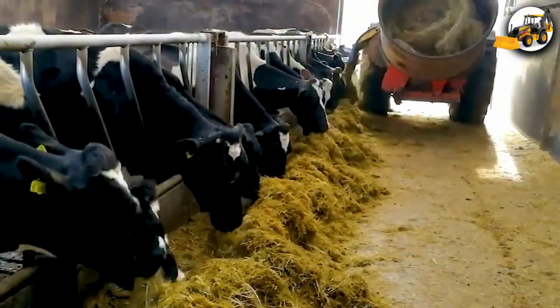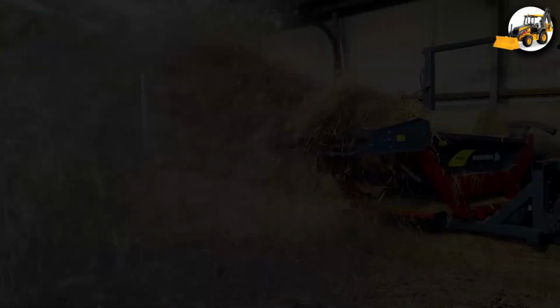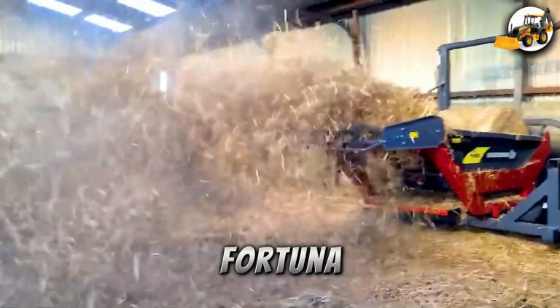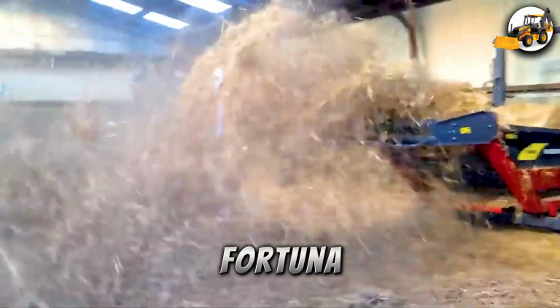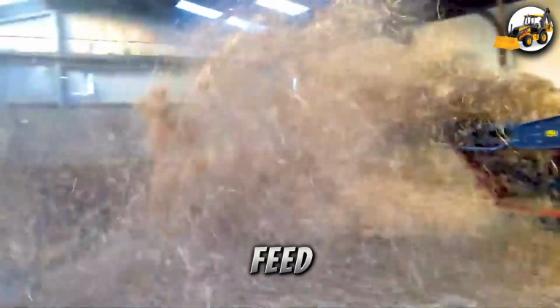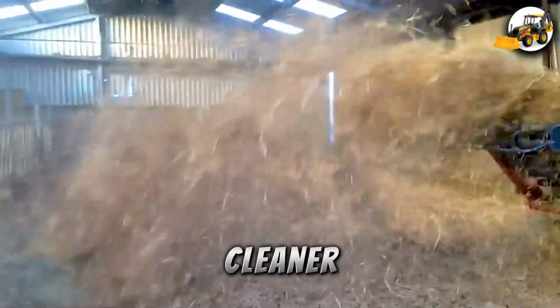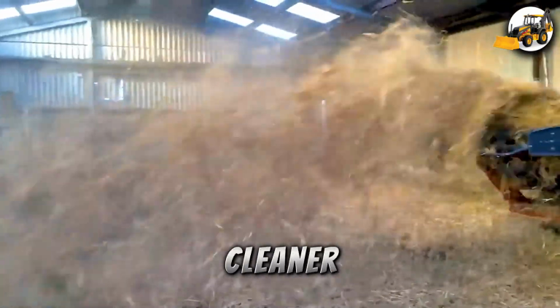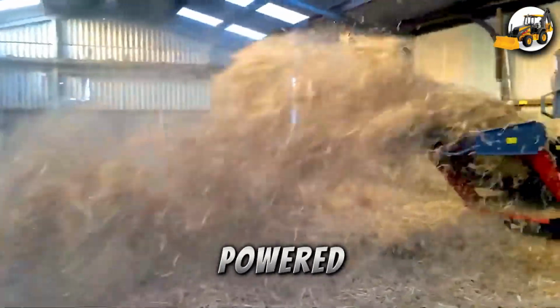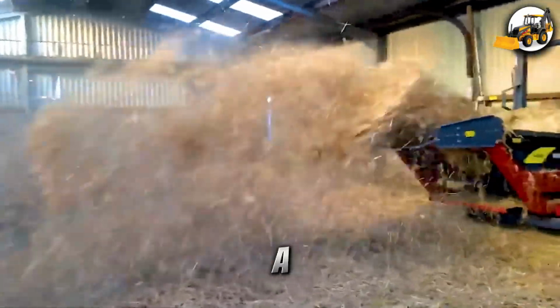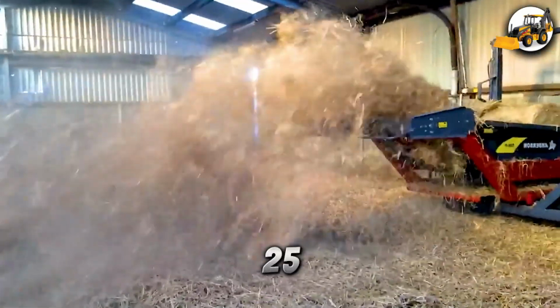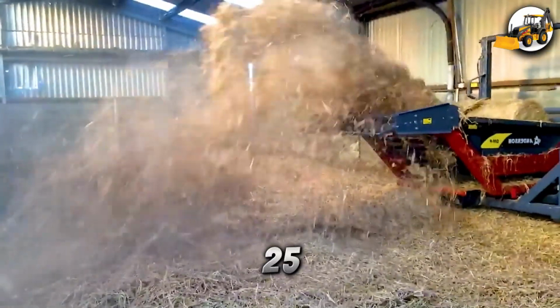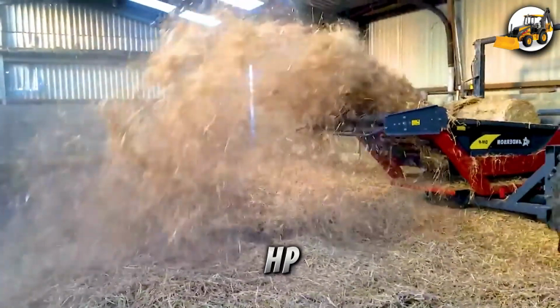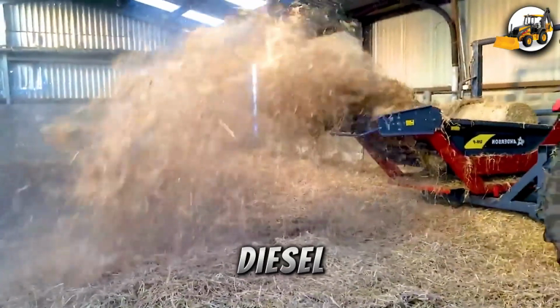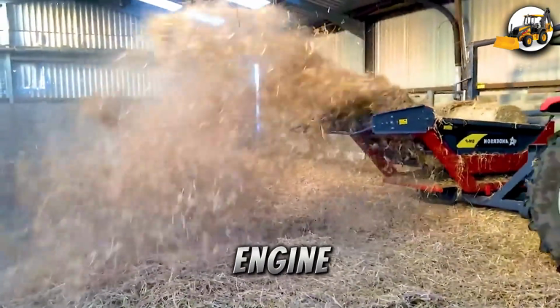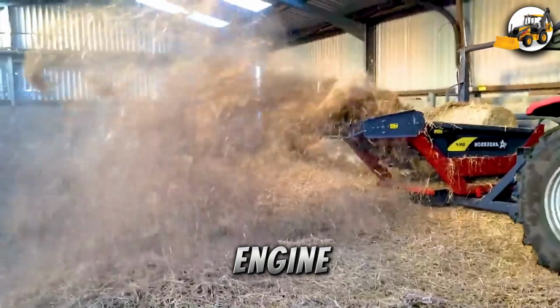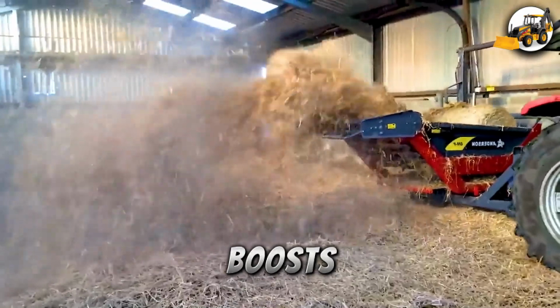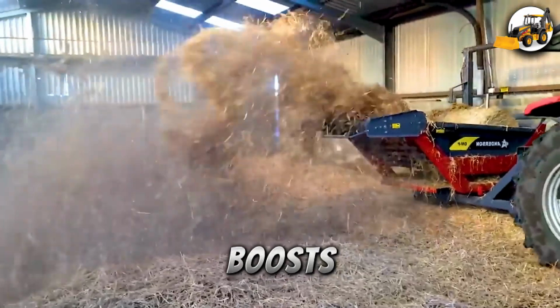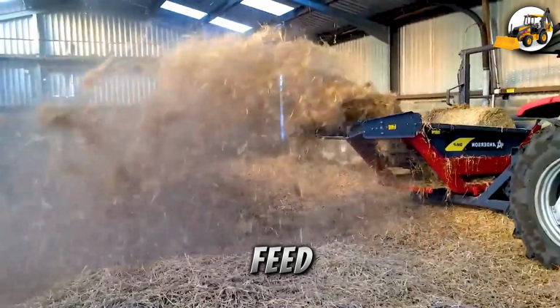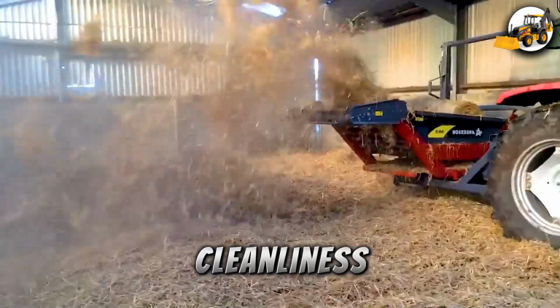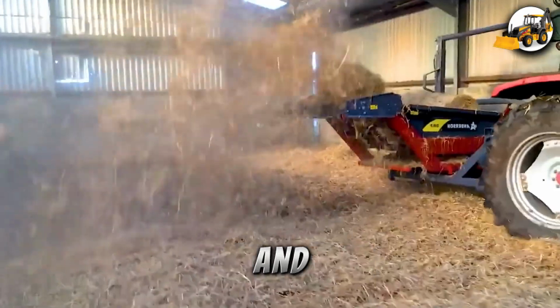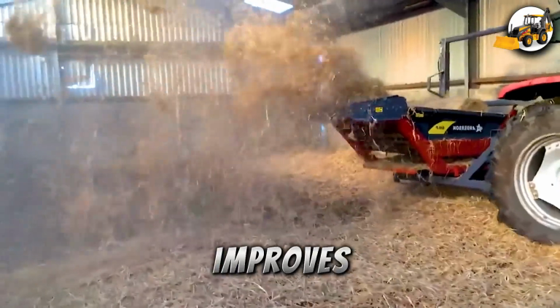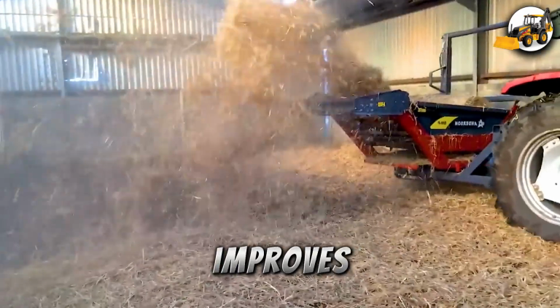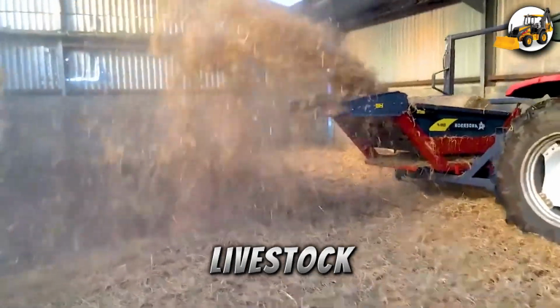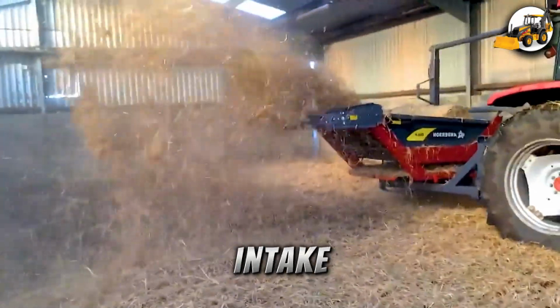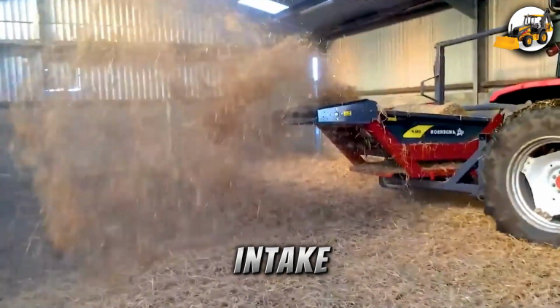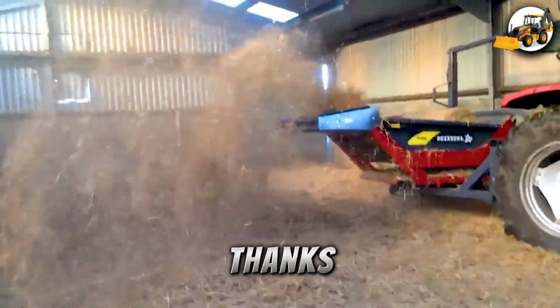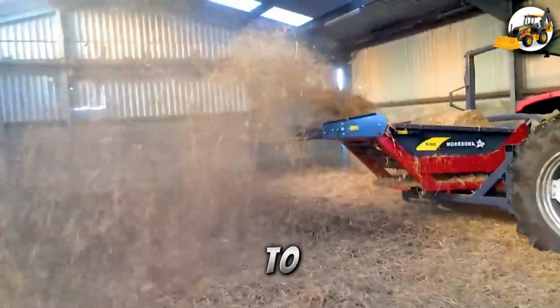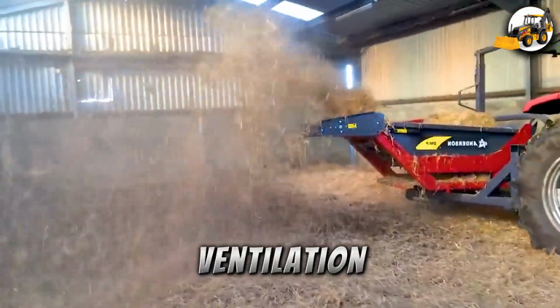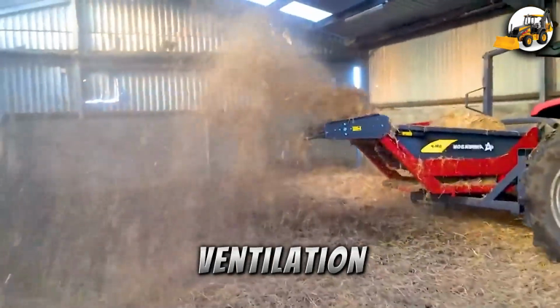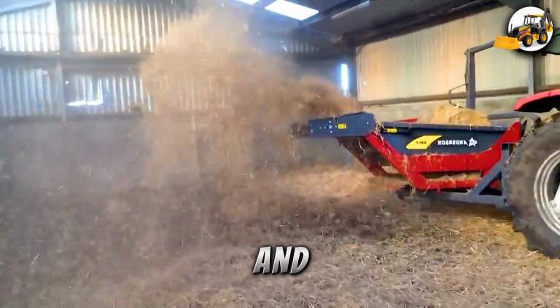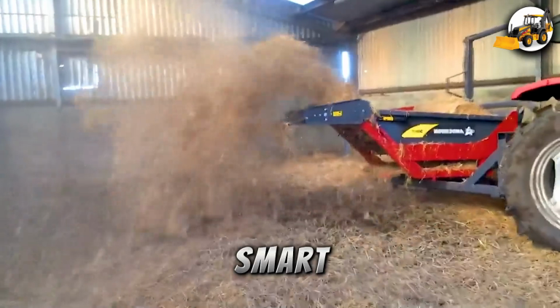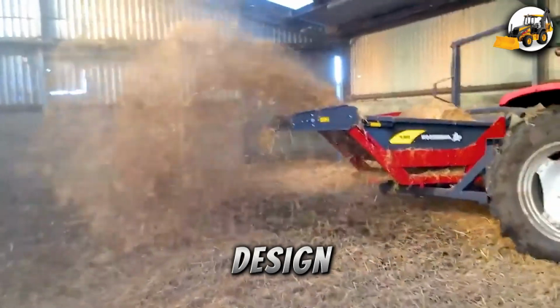The Fortuna Feed Cleaner, powered by a 25 HP diesel engine, boosts feed cleanliness and improves livestock intake, thanks to good ventilation and smart design.